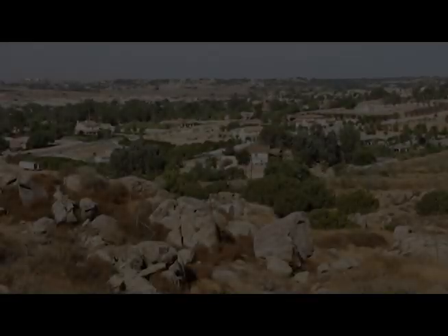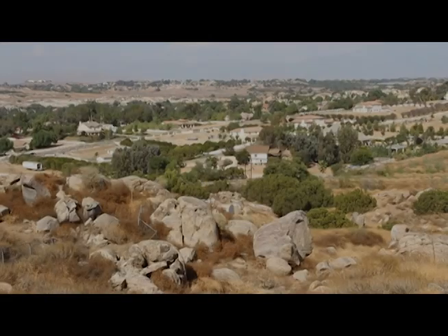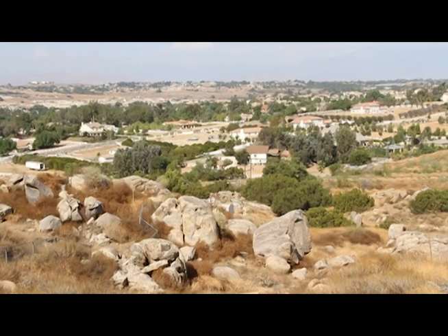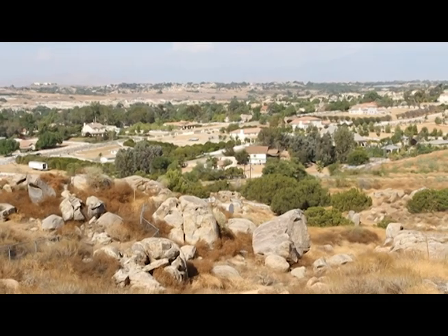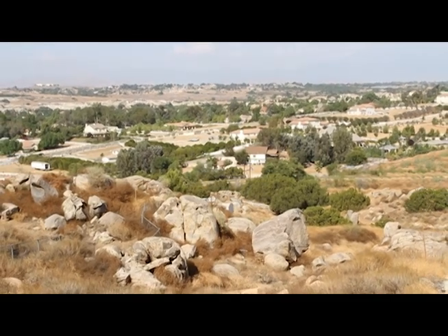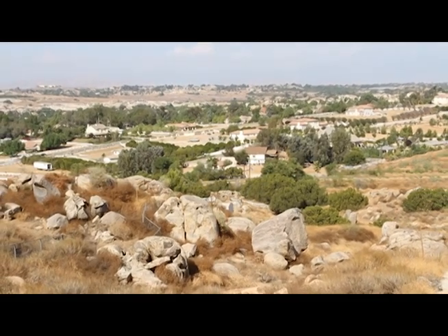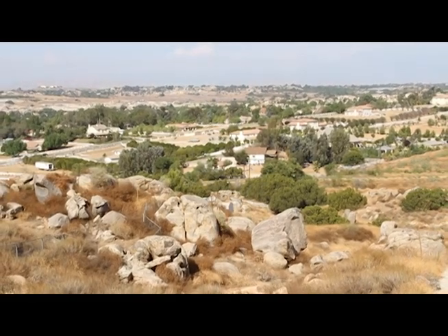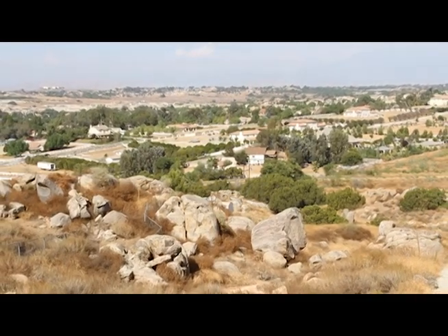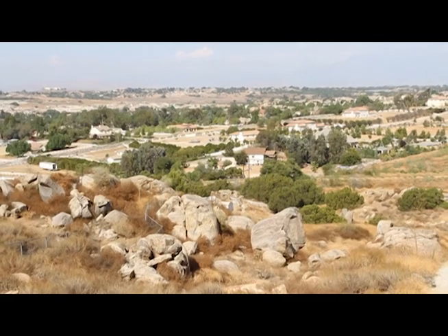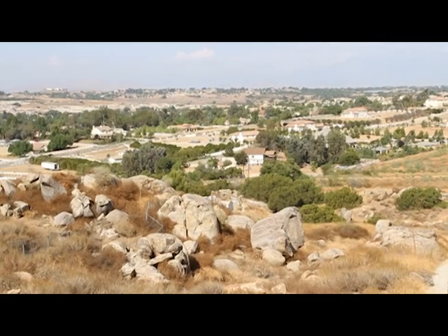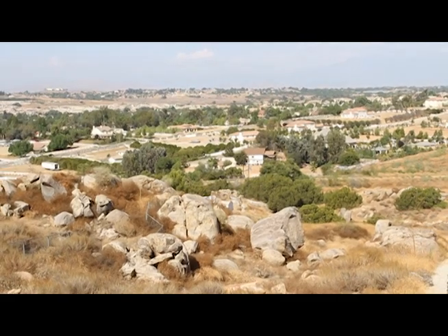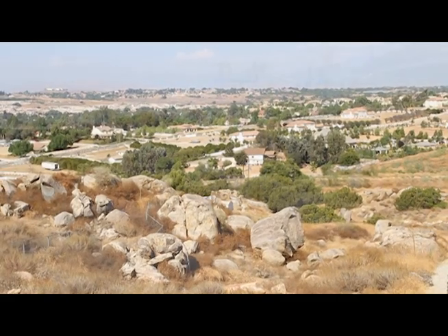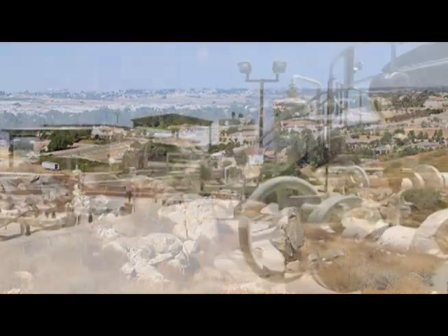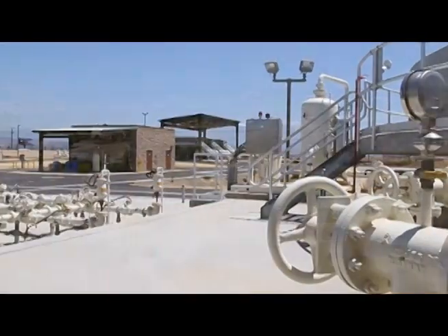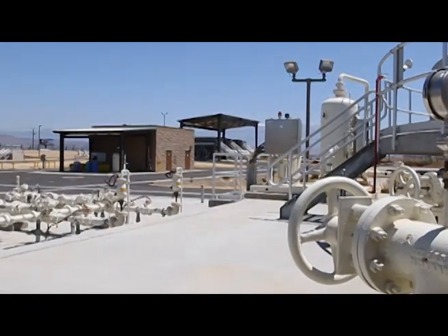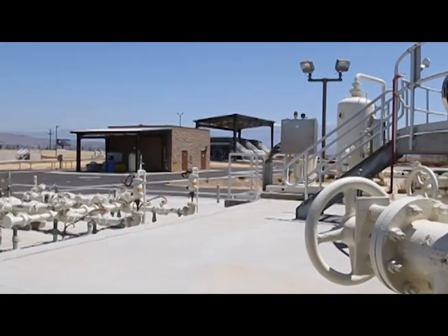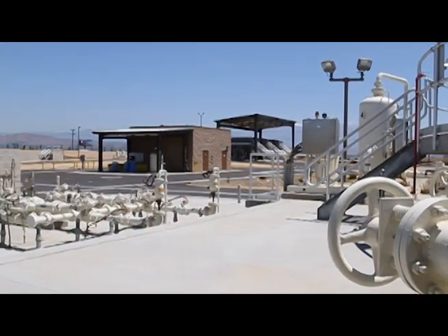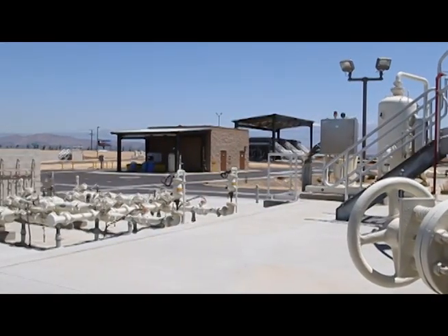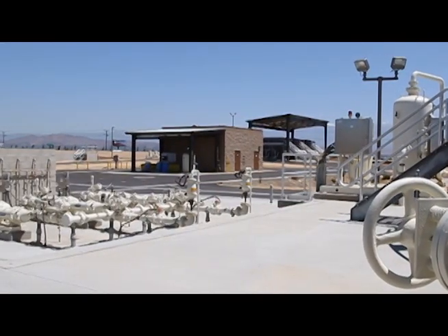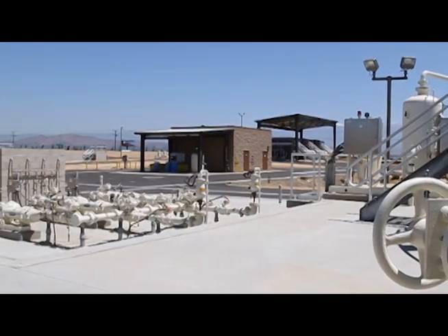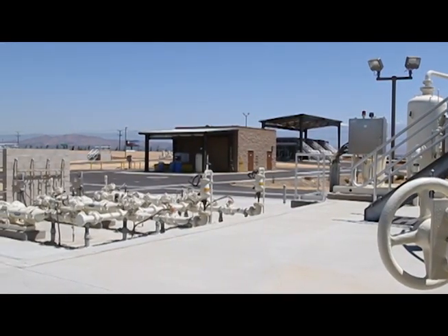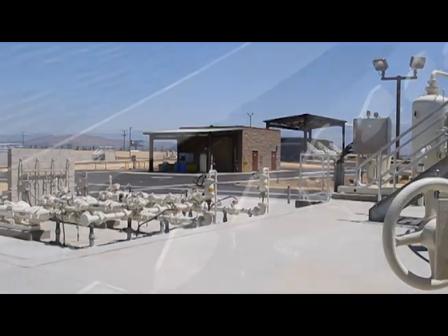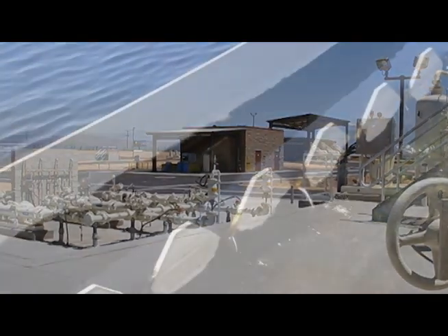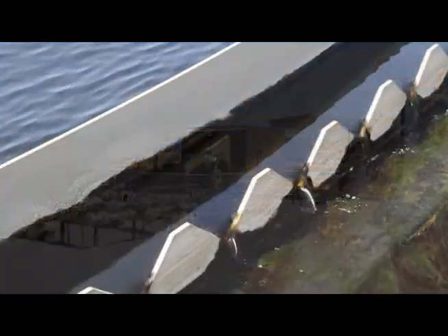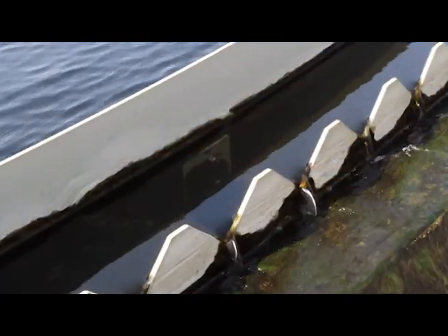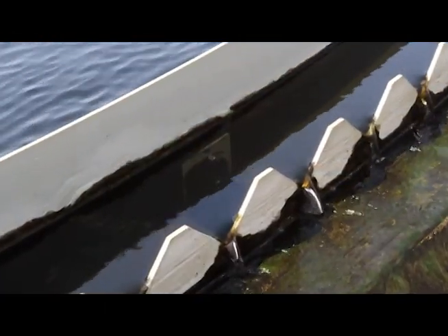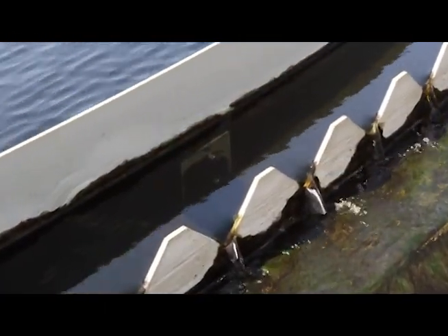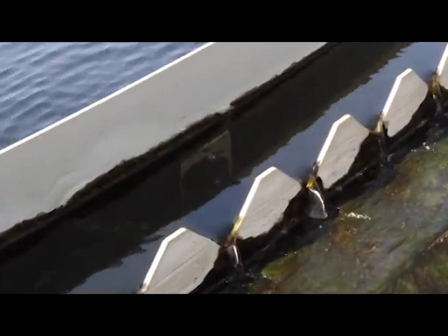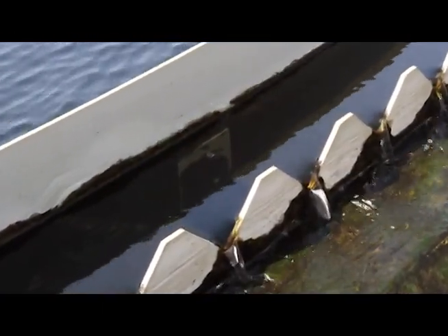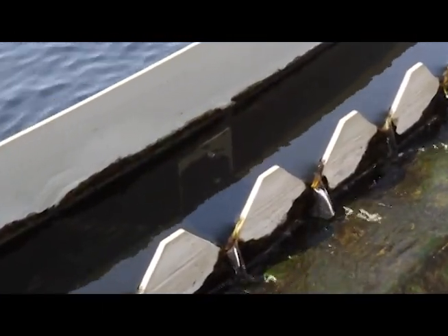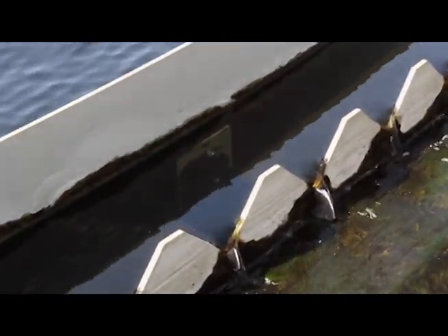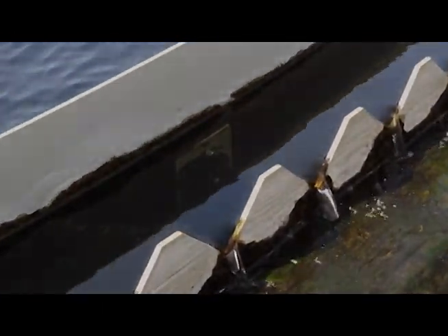In order to meet the demands of our growing community, Western has taken great strides in finding a new affordable and safe water resource. Recycled water is critical for sustainable management of our long-term water supplies.